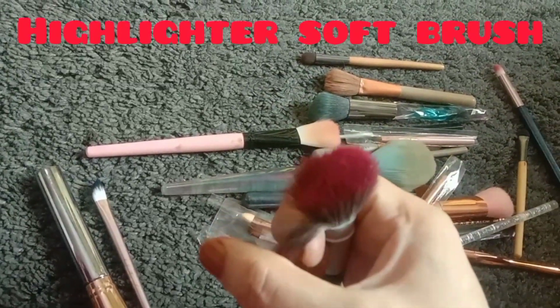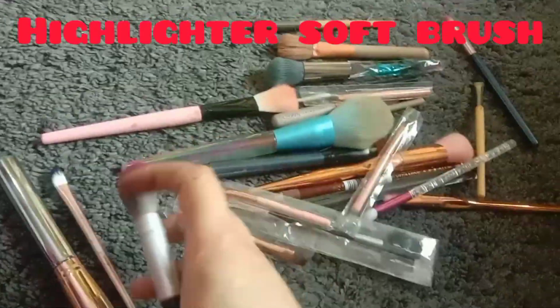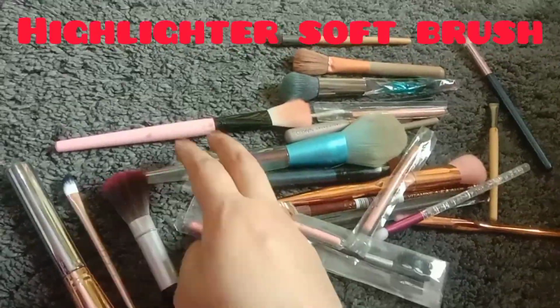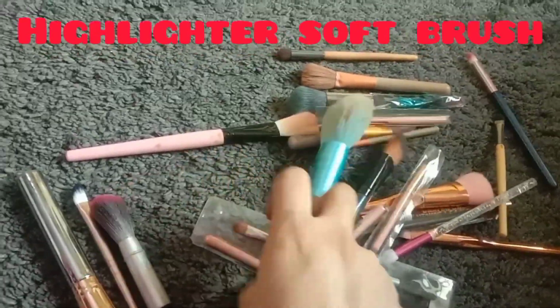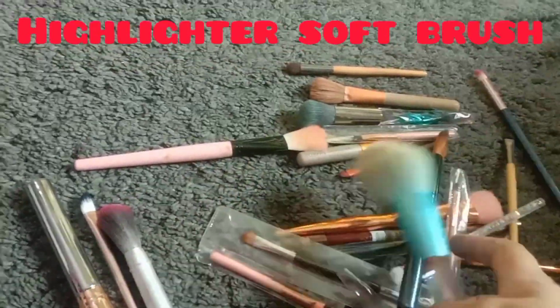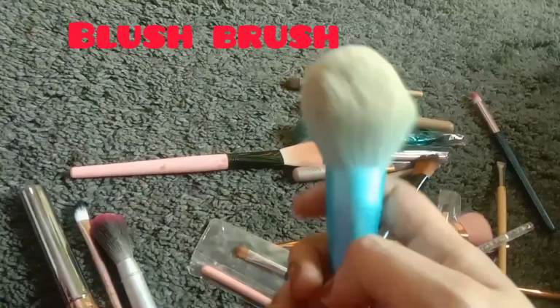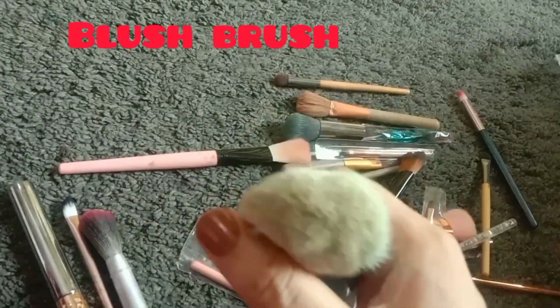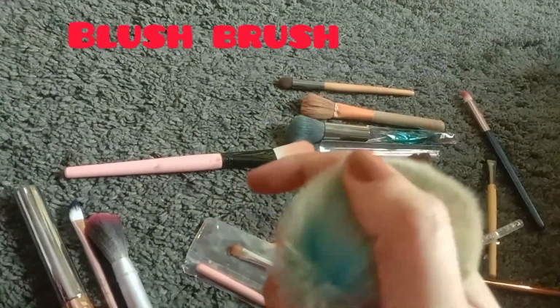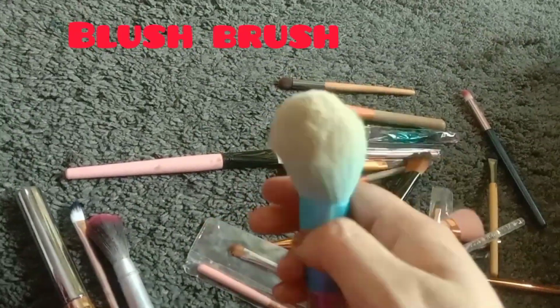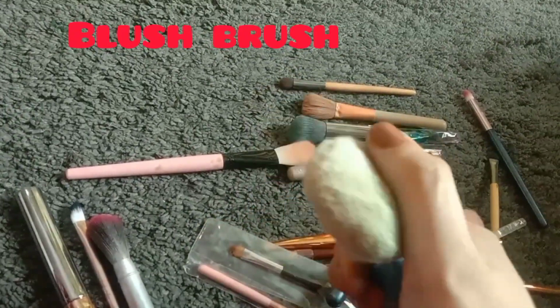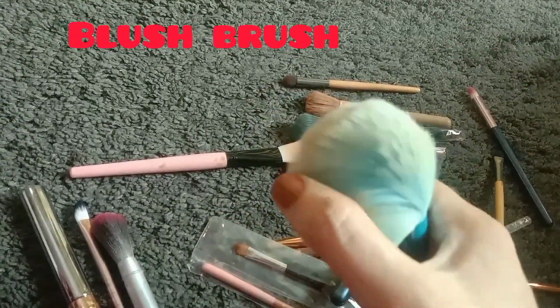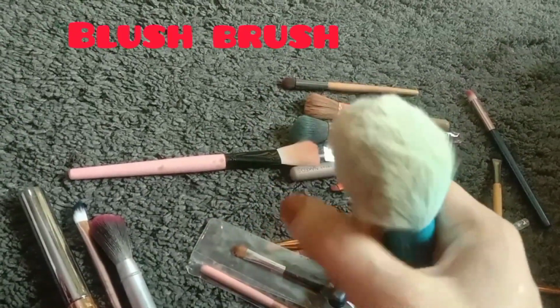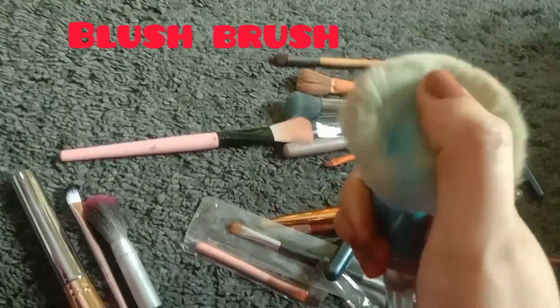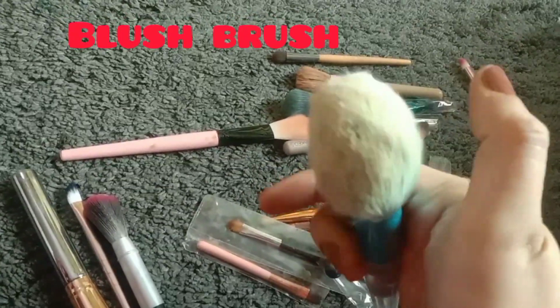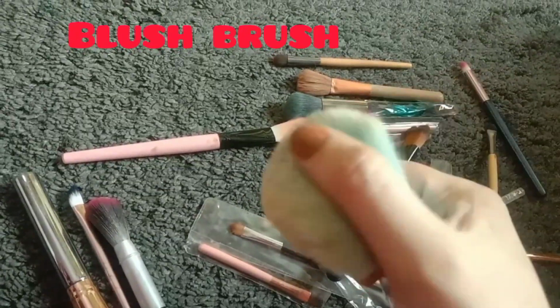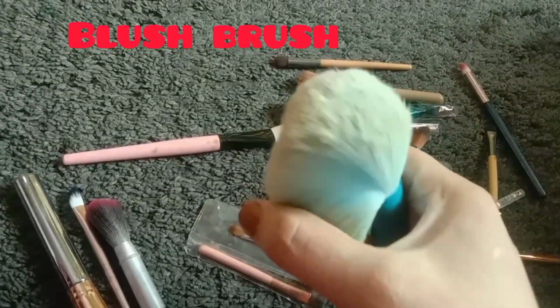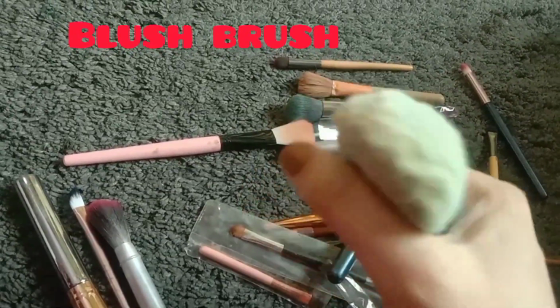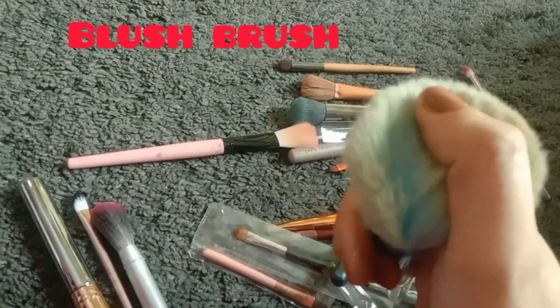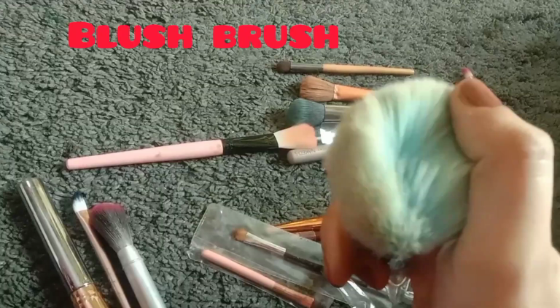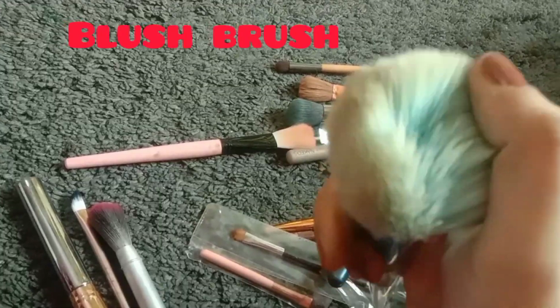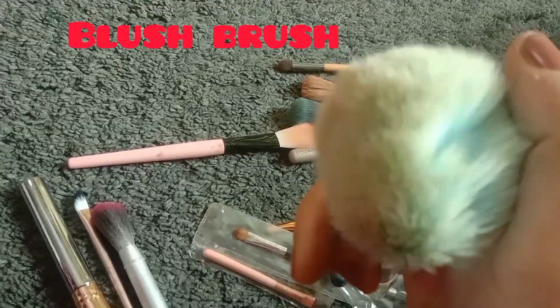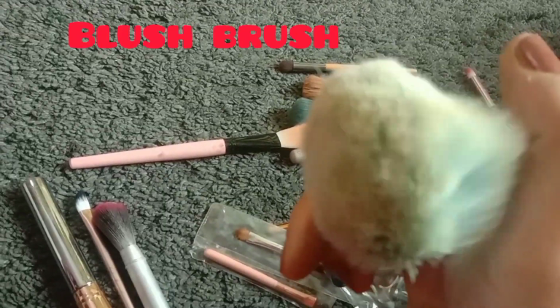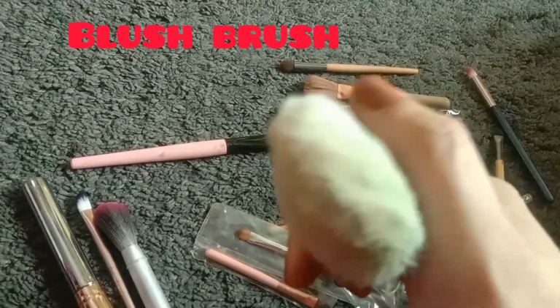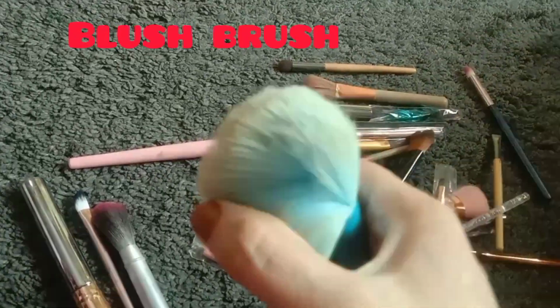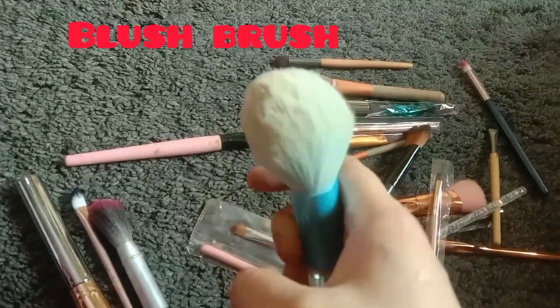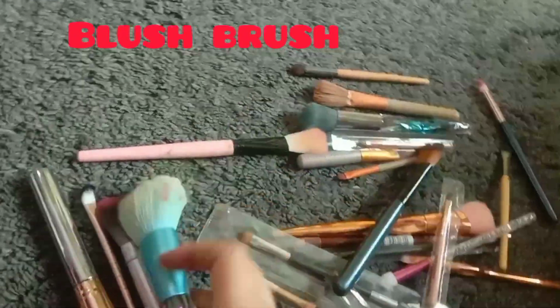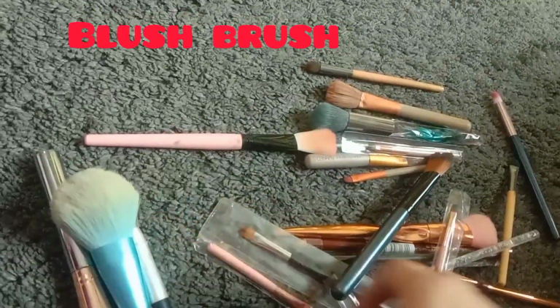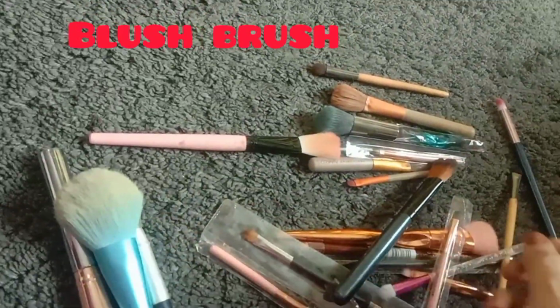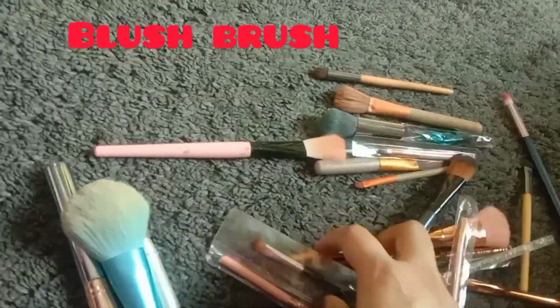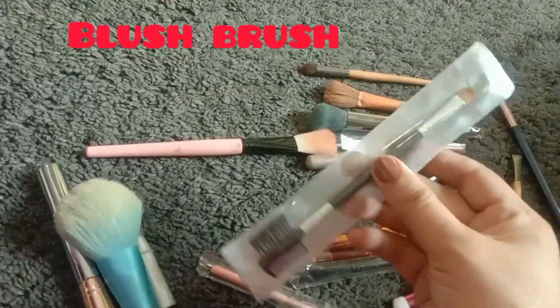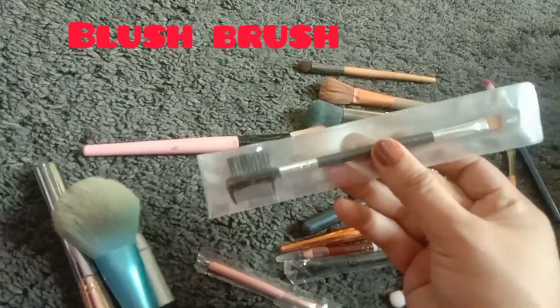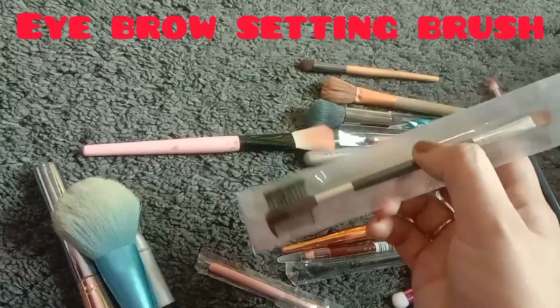The bristles are also very soft. The next one is the blusher brush. As you know, this is what you use to apply blush on.